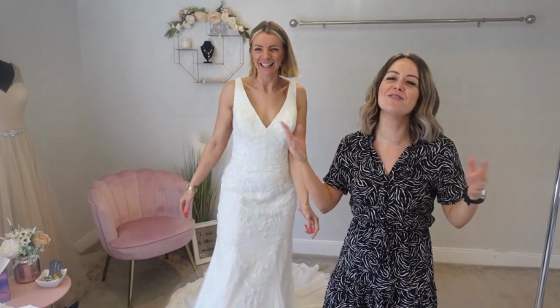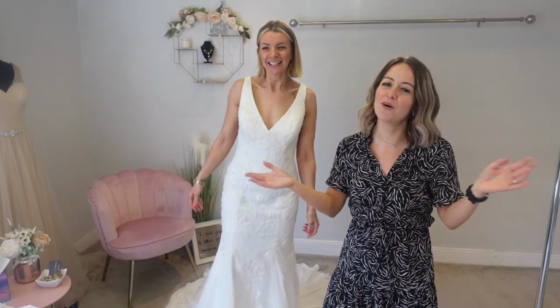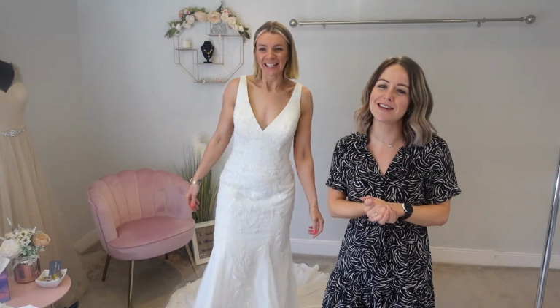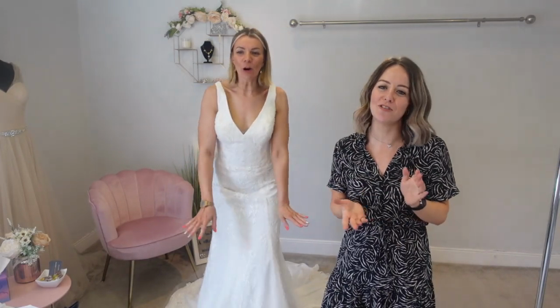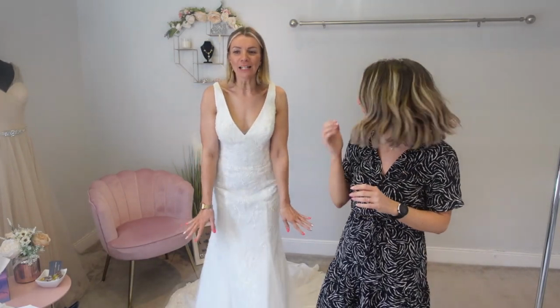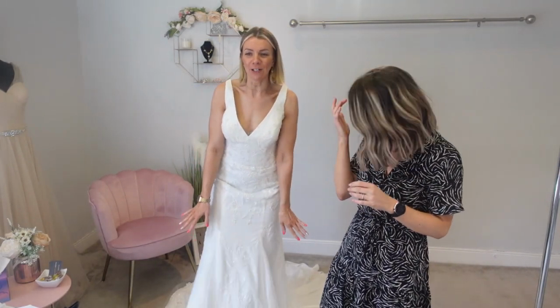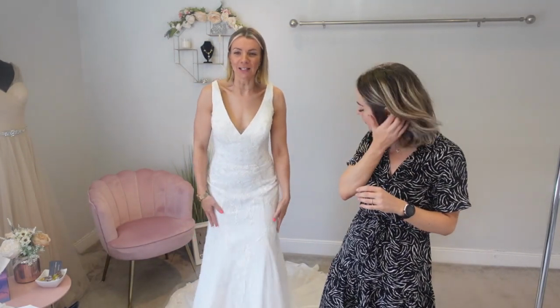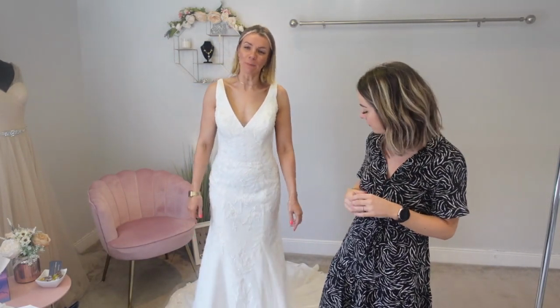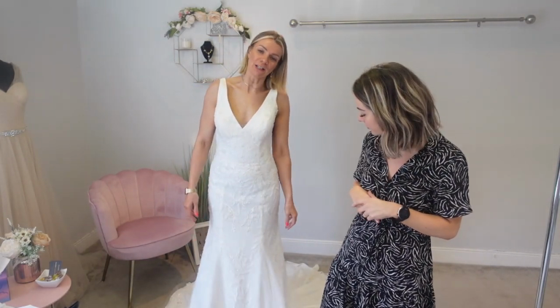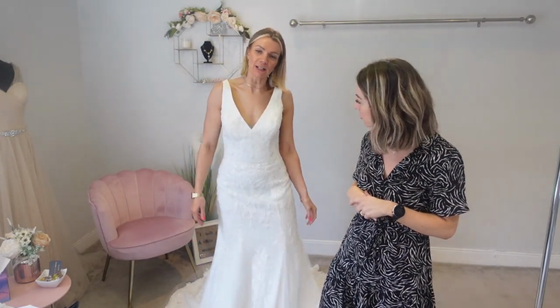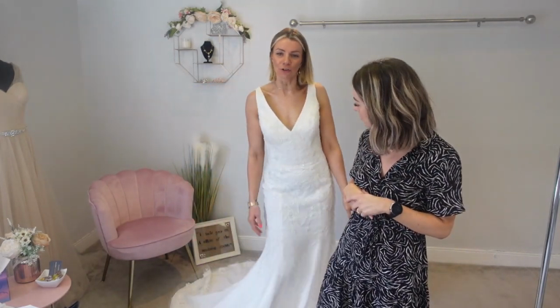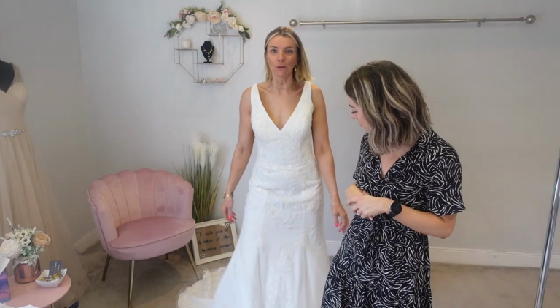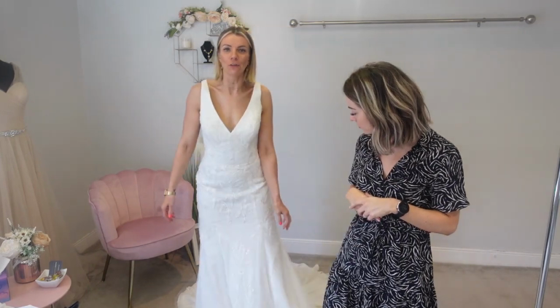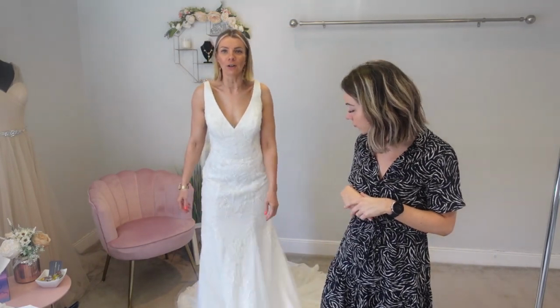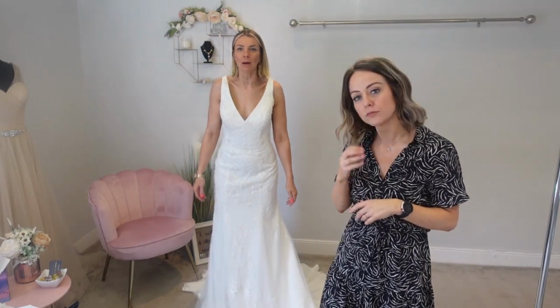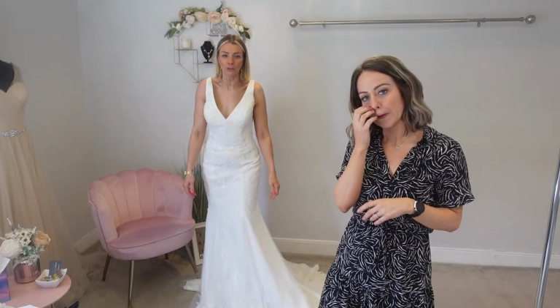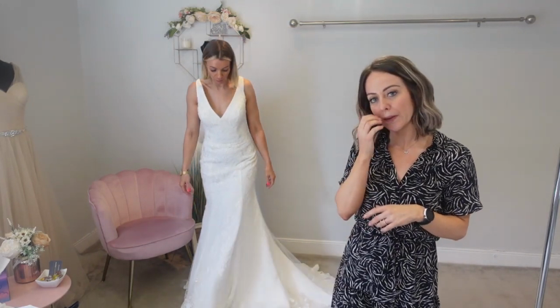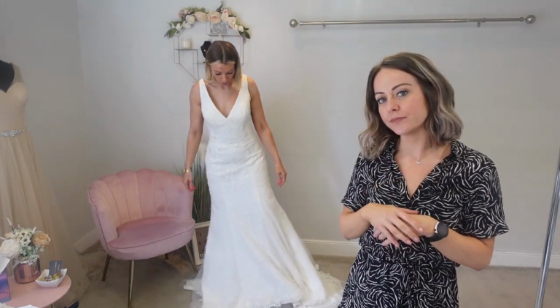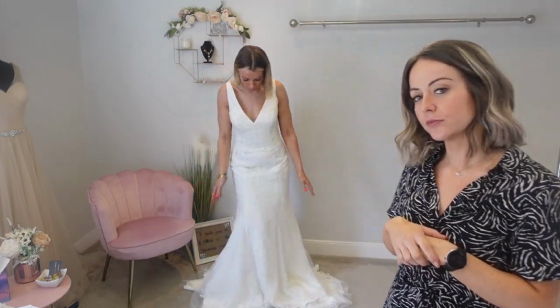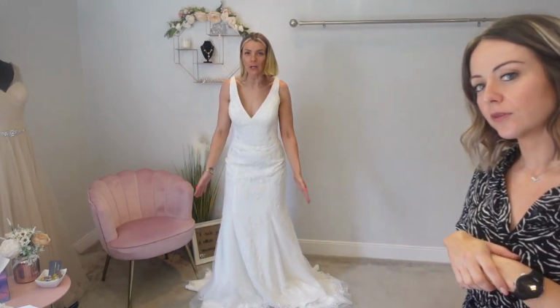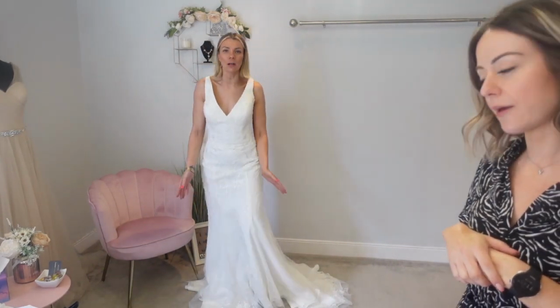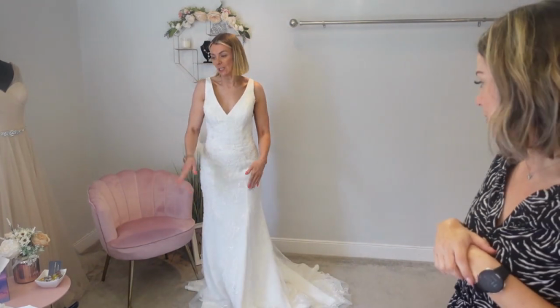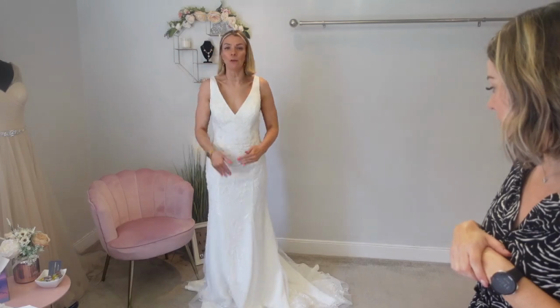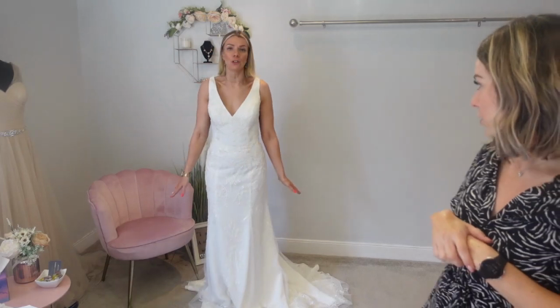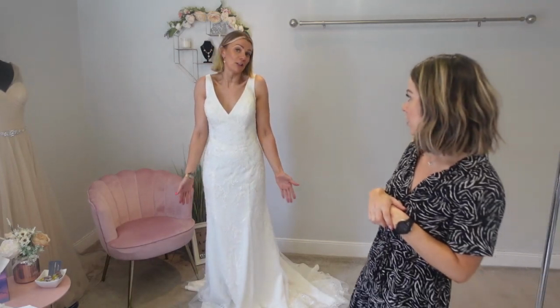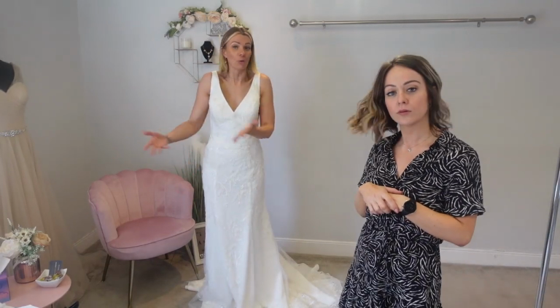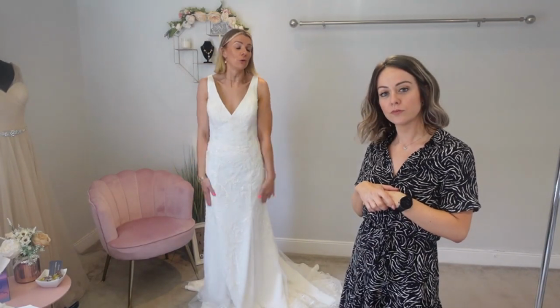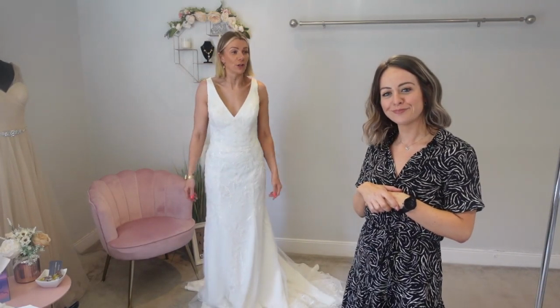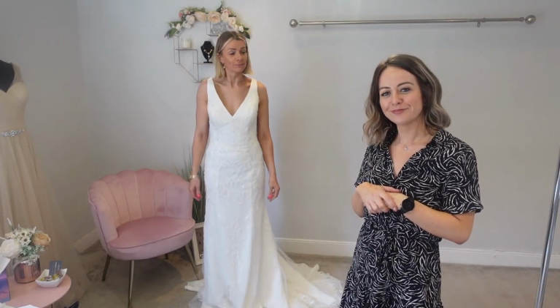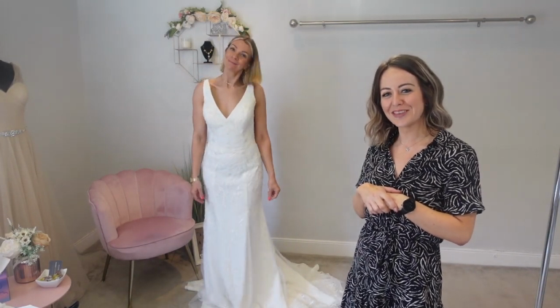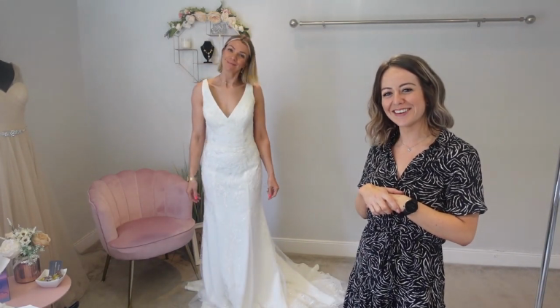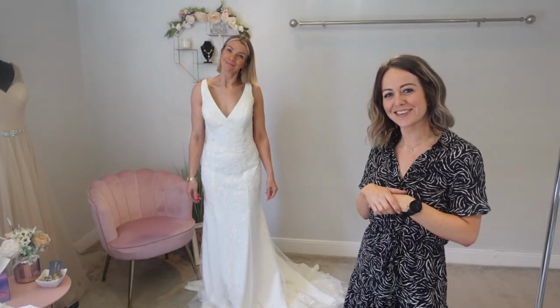It's quite light this one, isn't it? So I think it'll be interesting to see, because it does sort of move — it moves quite flowy. So it'll be interesting to see with the underskirt, if this is the look that you want, or the underskirt.